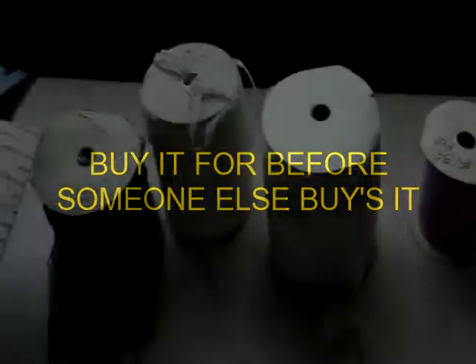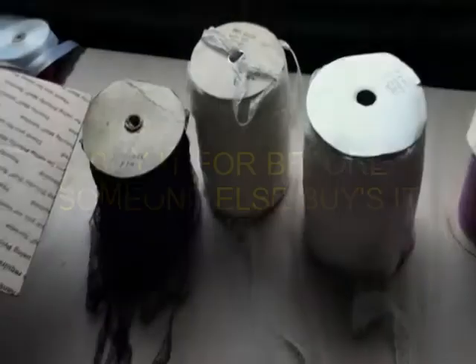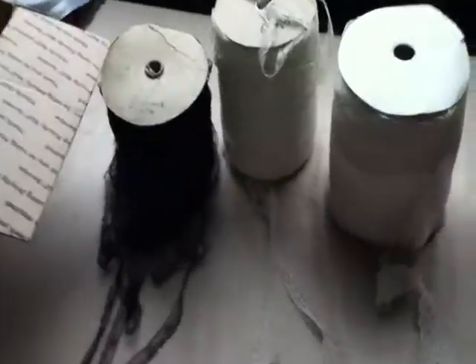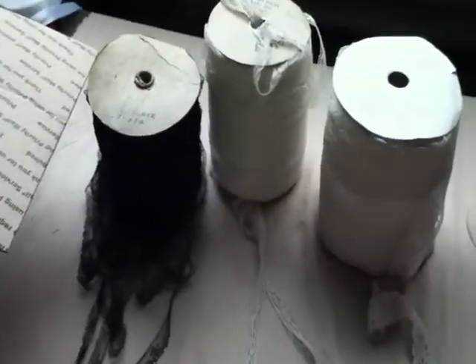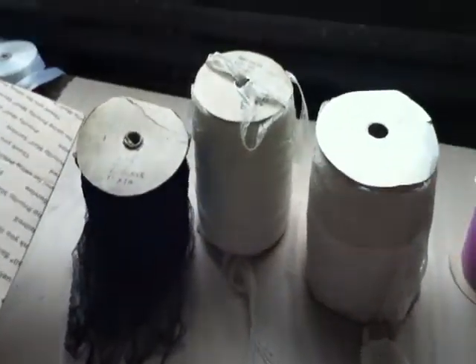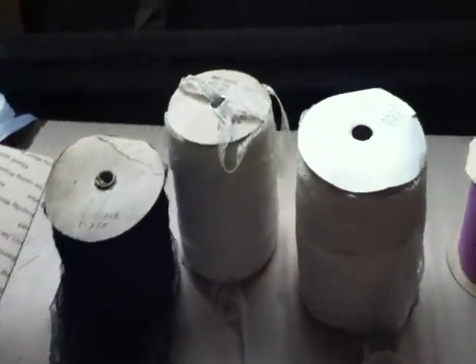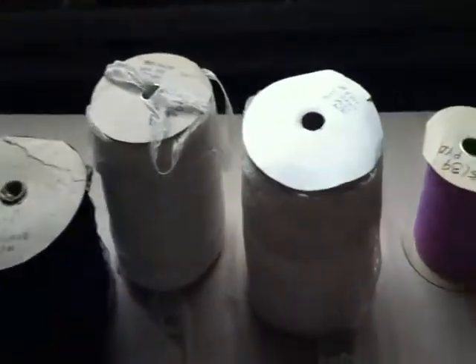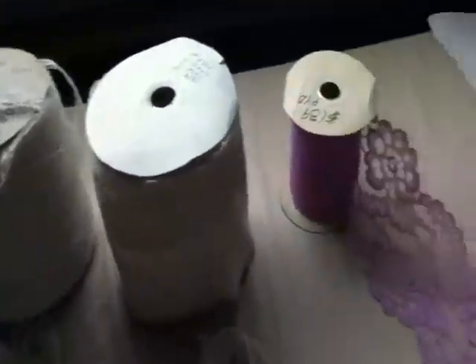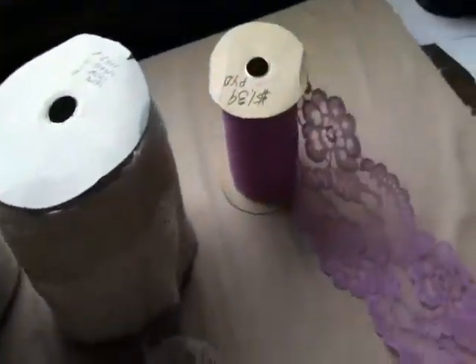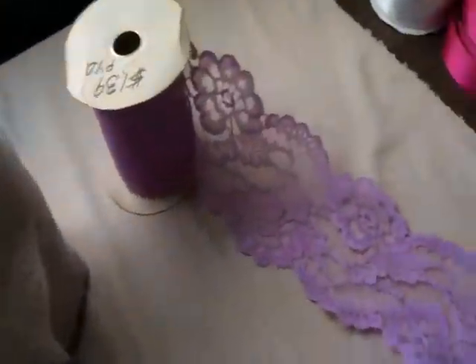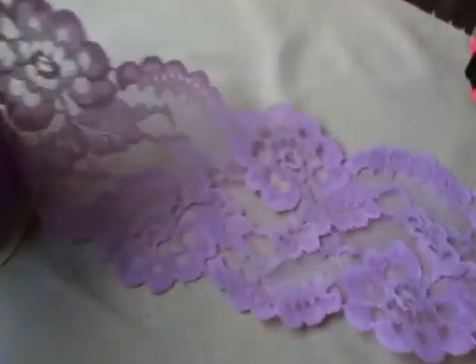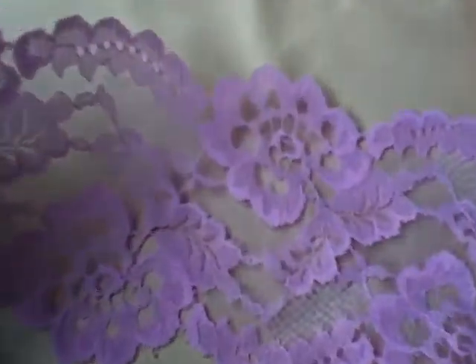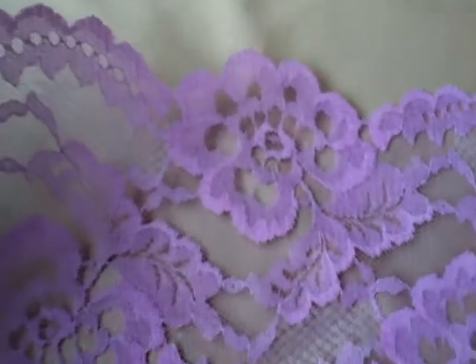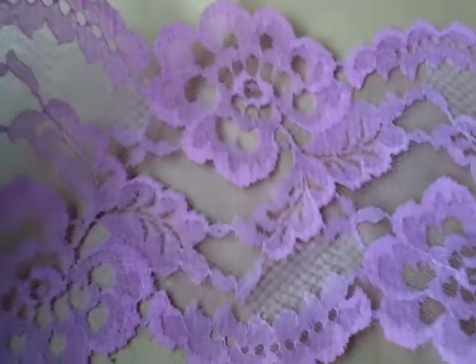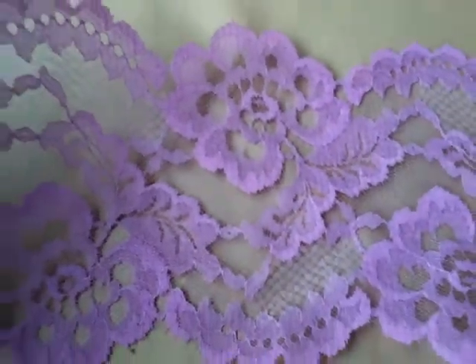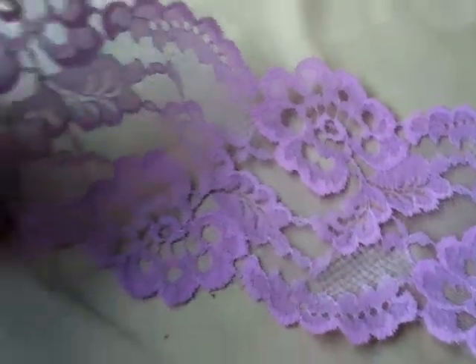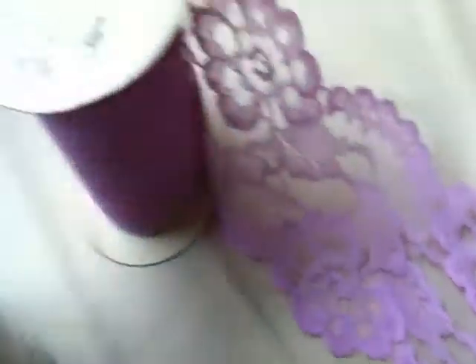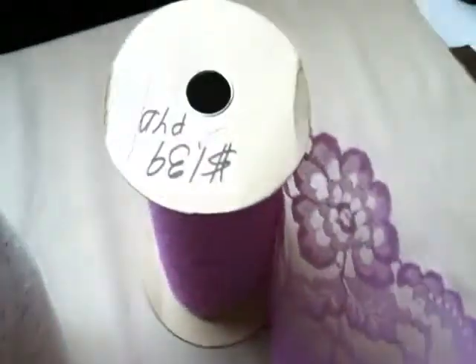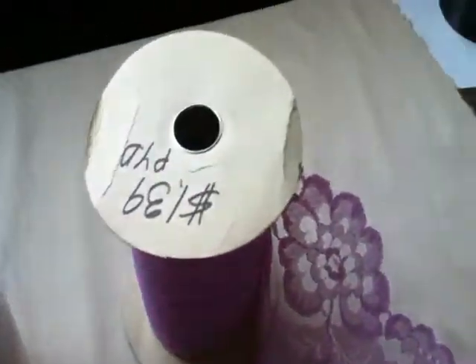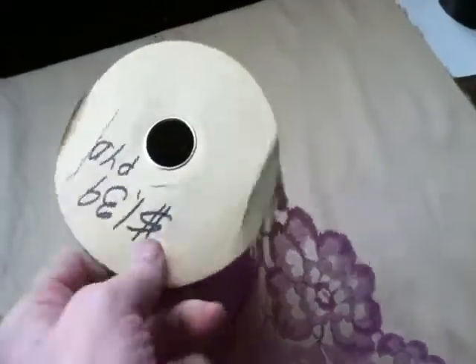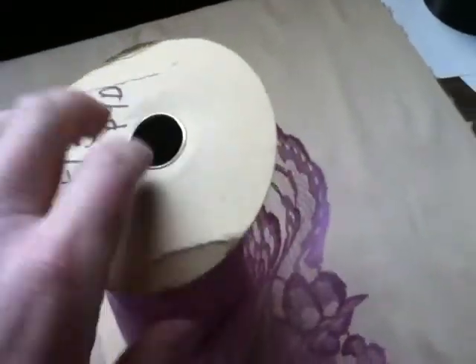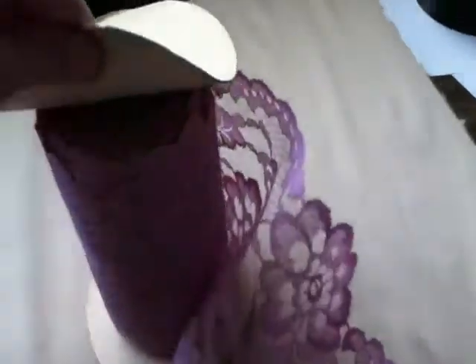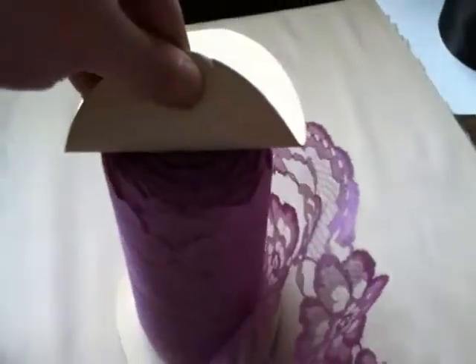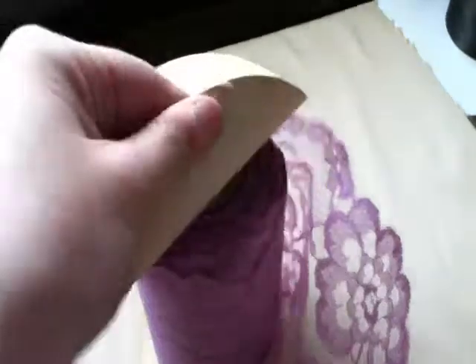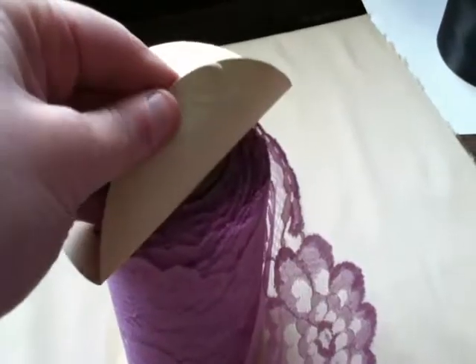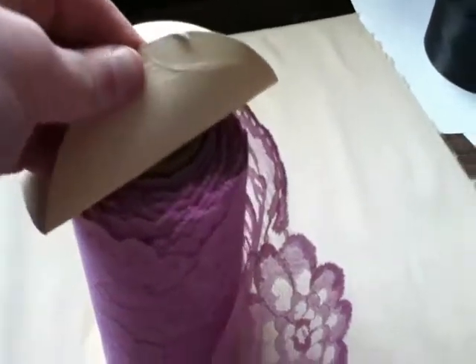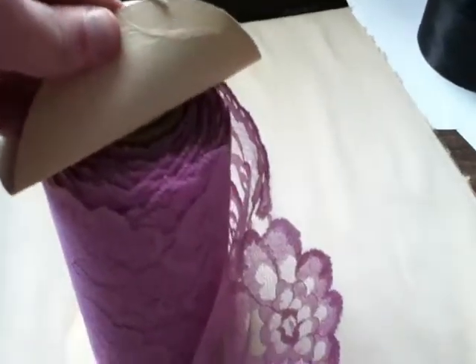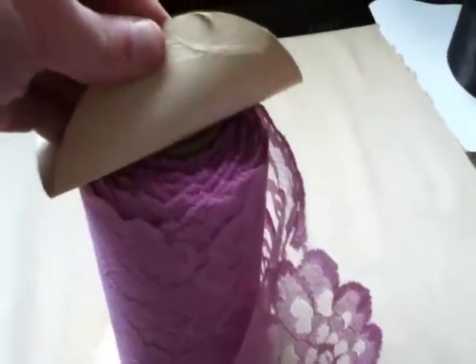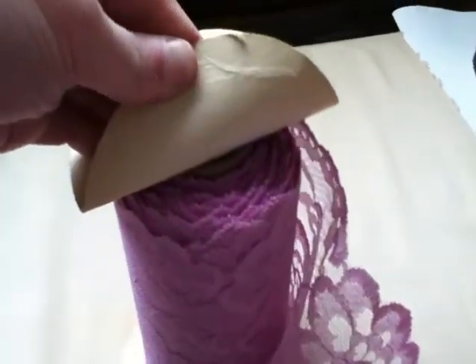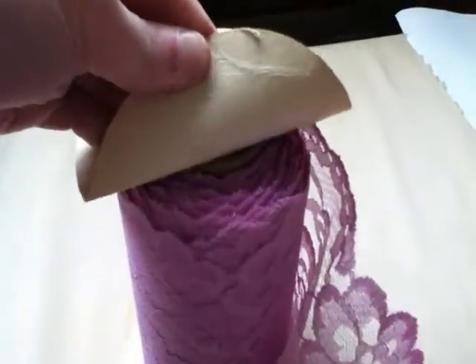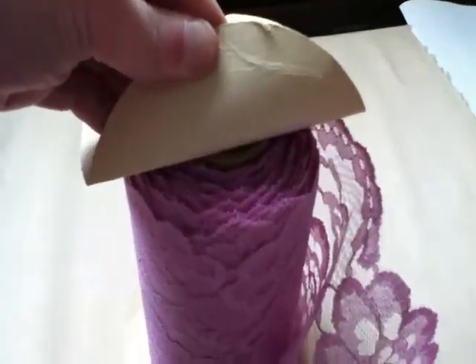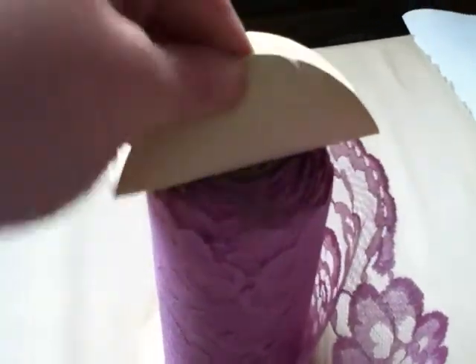Four rolls of lace: one black, two off-white, and one lavender. Here's the first roll — it's a lavender color. It's a solid dollar 39 per yard. You're buying the full roll; it's about three-quarters, half a roll.